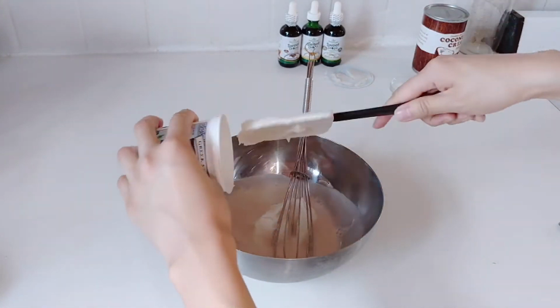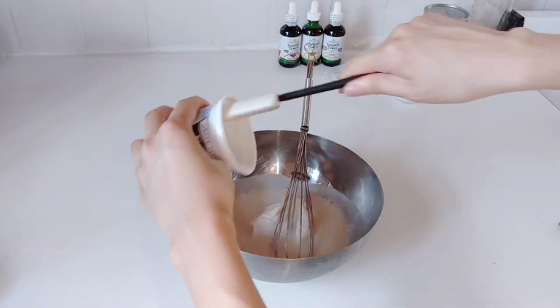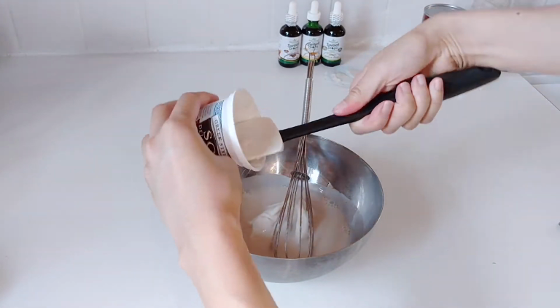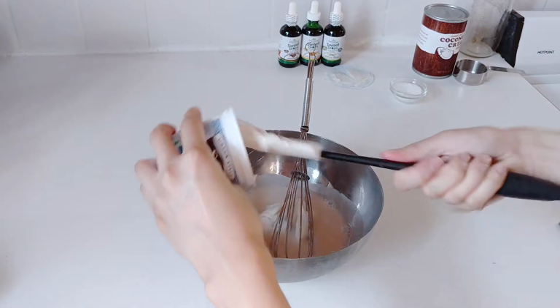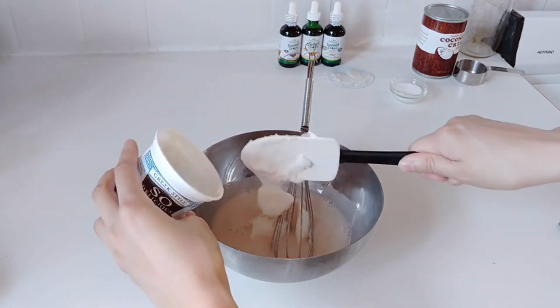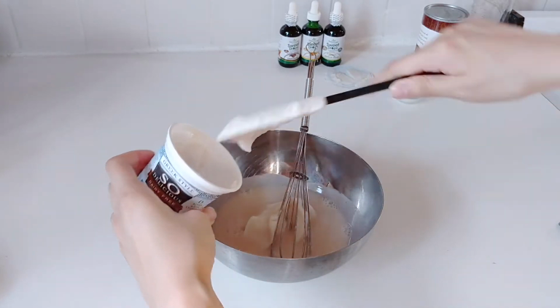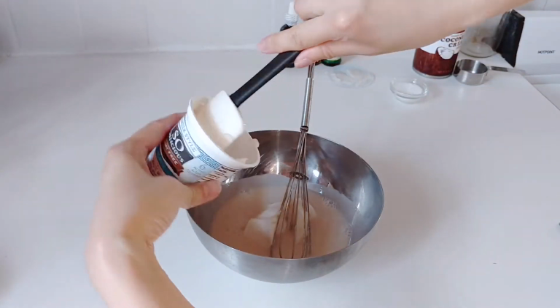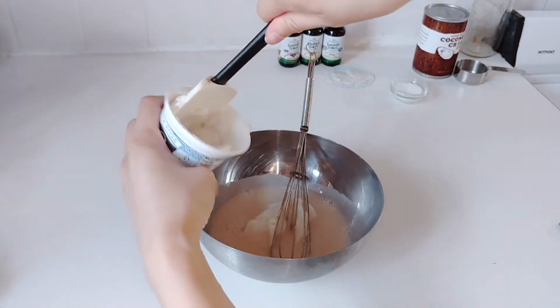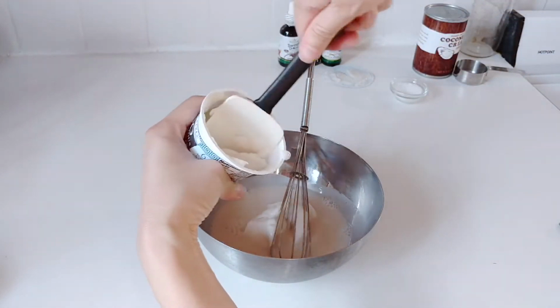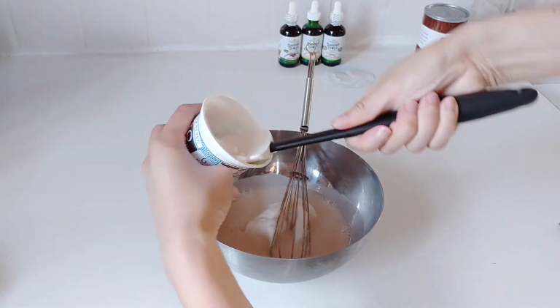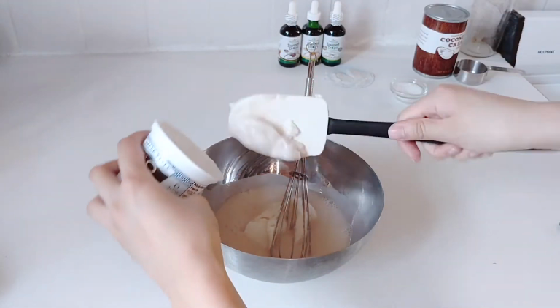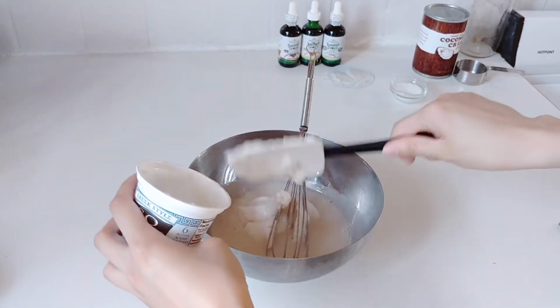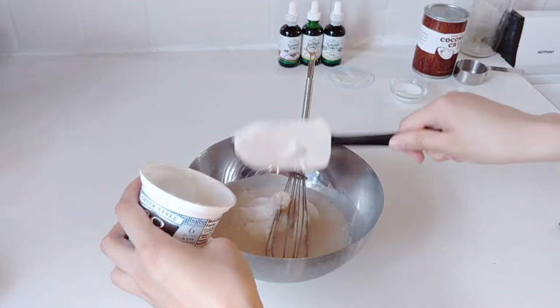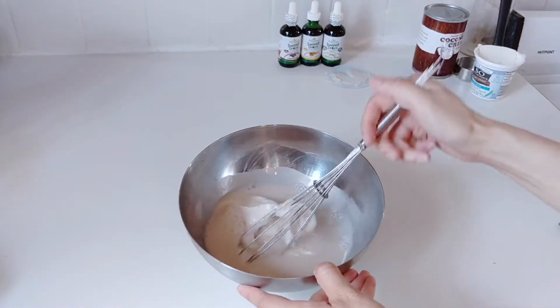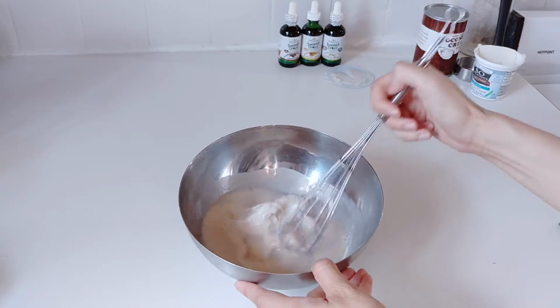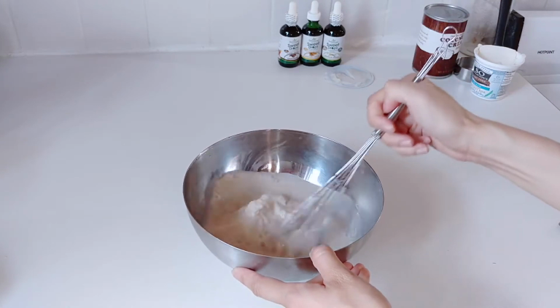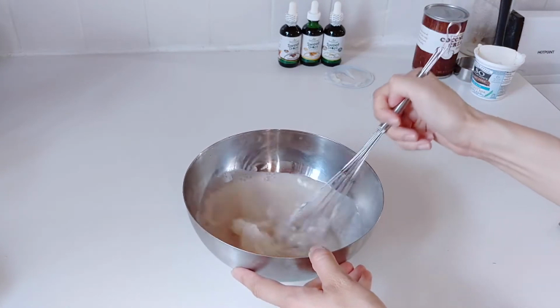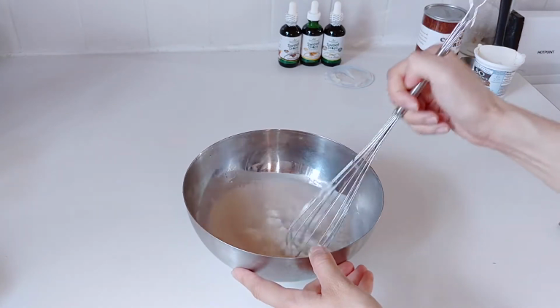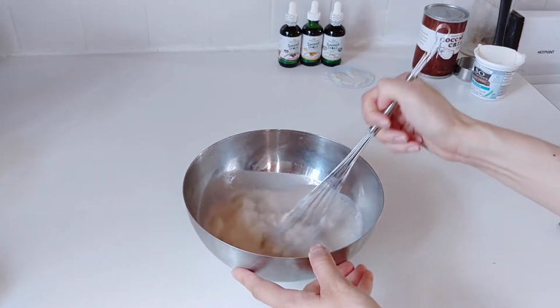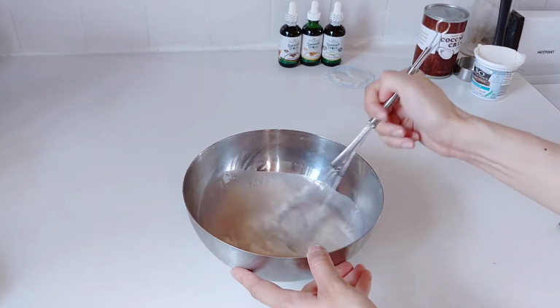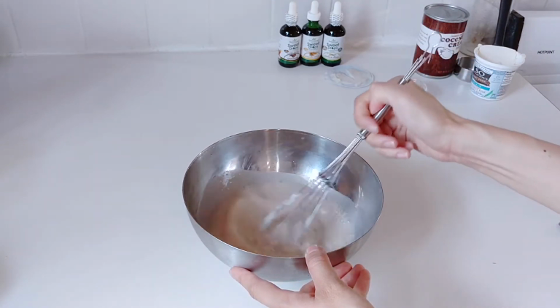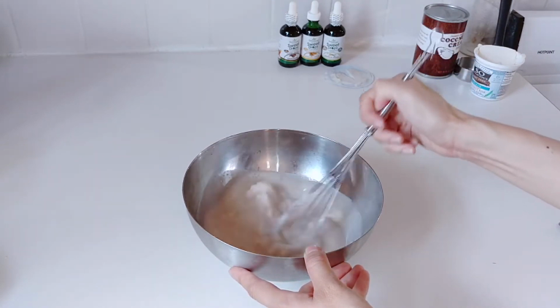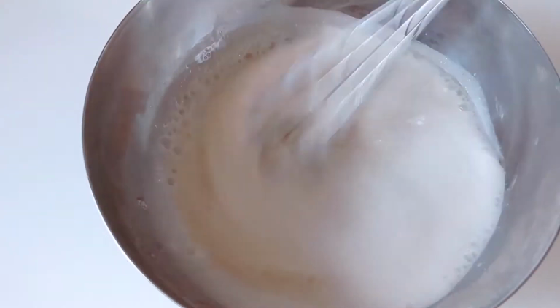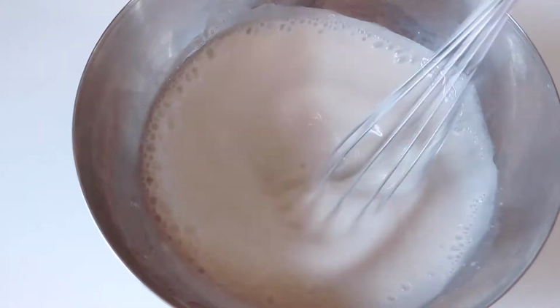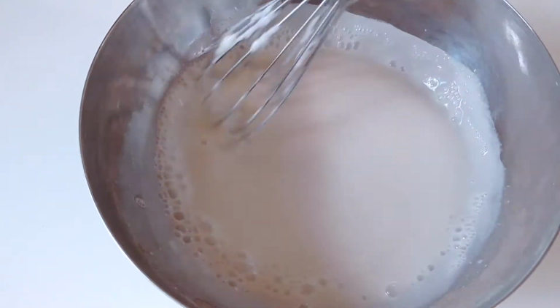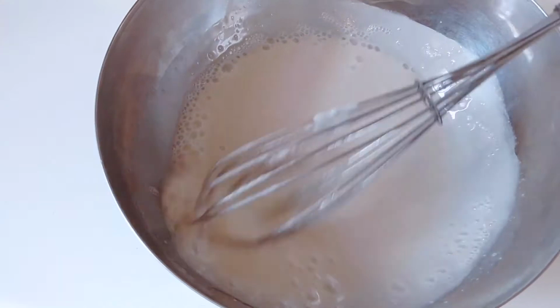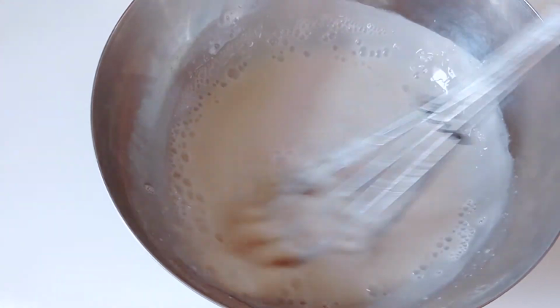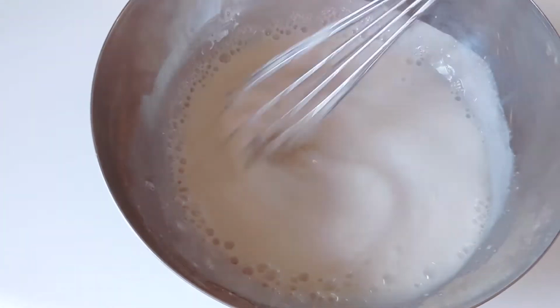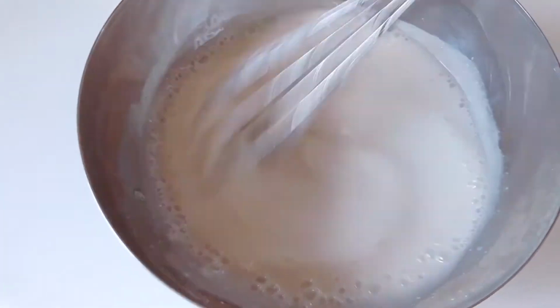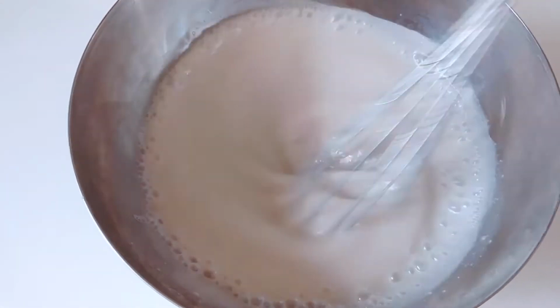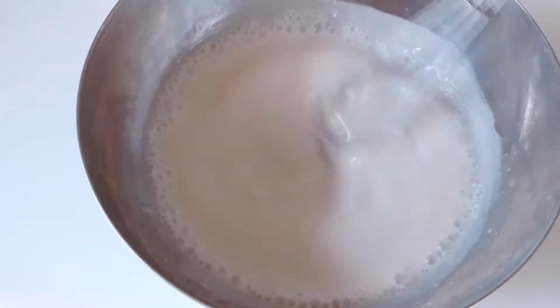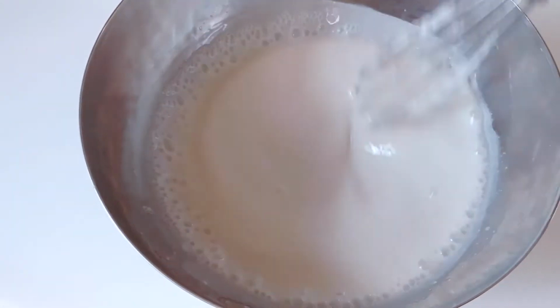Agar takes a fair amount of time to do that. To that I'm going to add a cup of yogurt — a non-dairy yogurt. I chose a cup; it's basically just one container of the individual portion, which I think is a little easier. You're just going to mix it, and it's going to start off being lumpy at first but then it'll be a lot smoother.